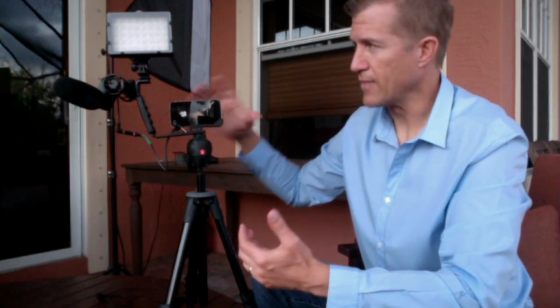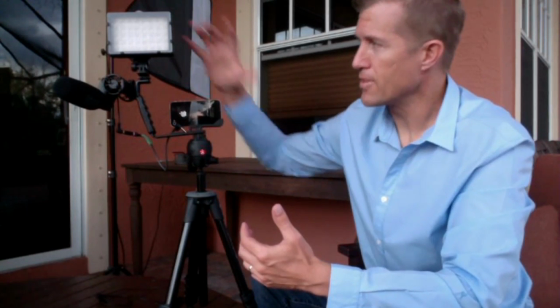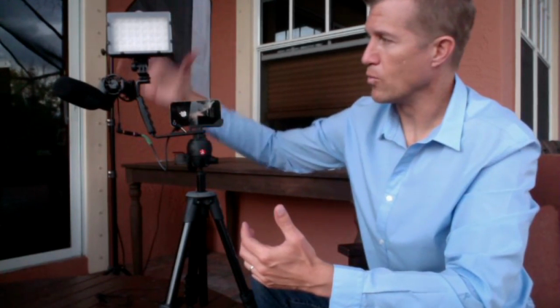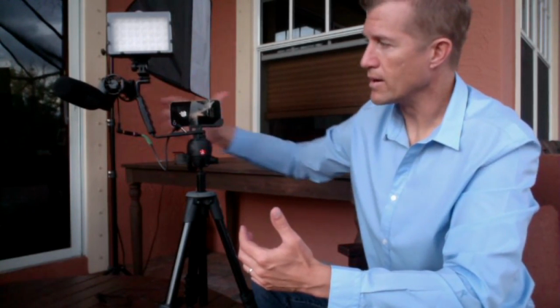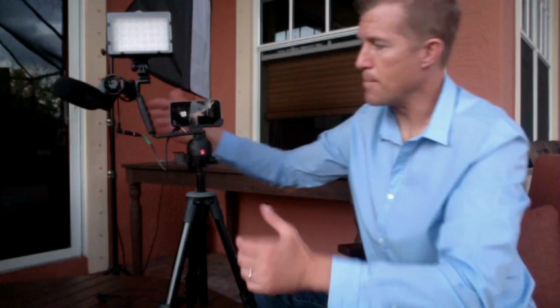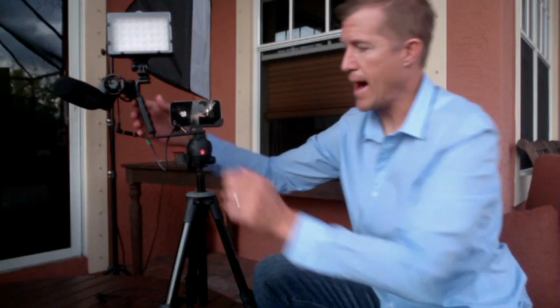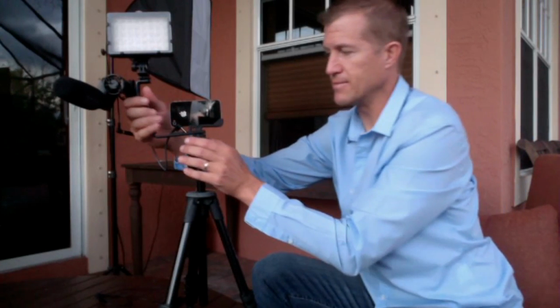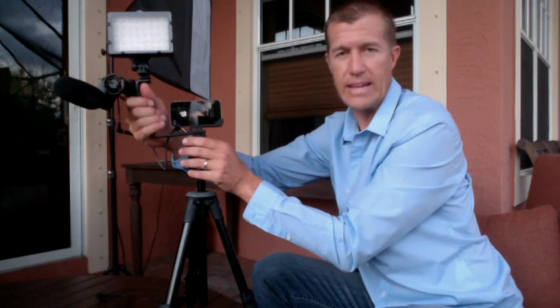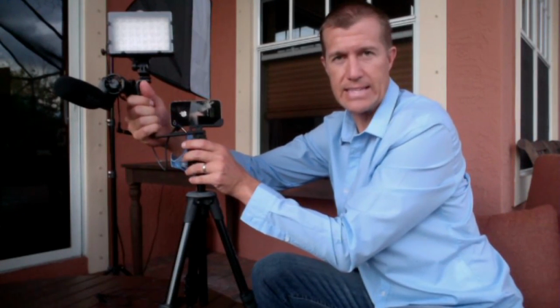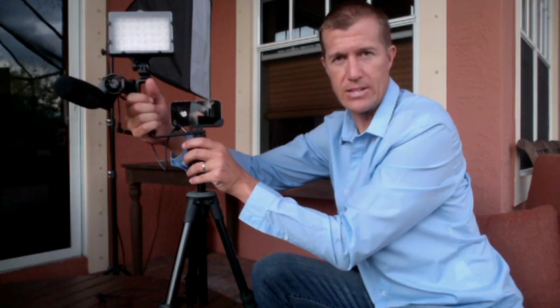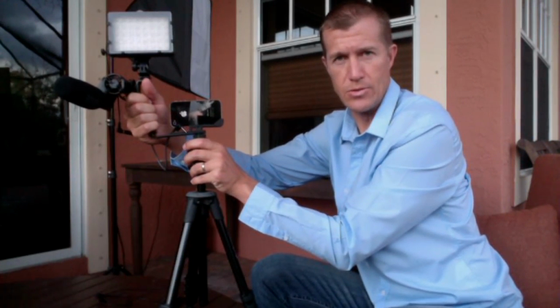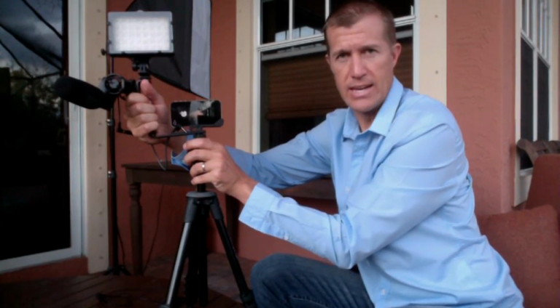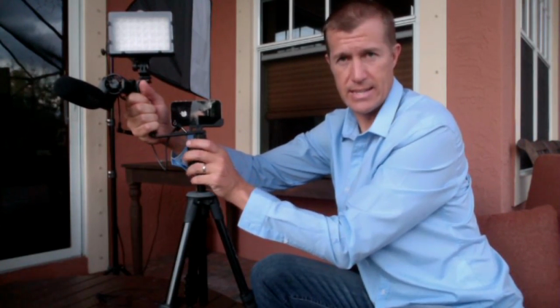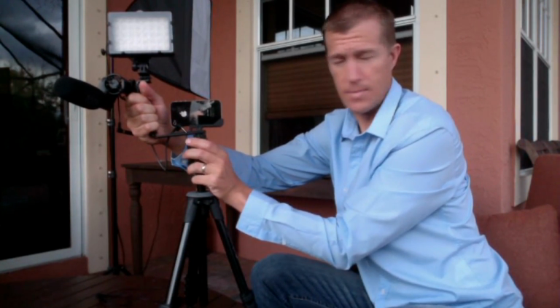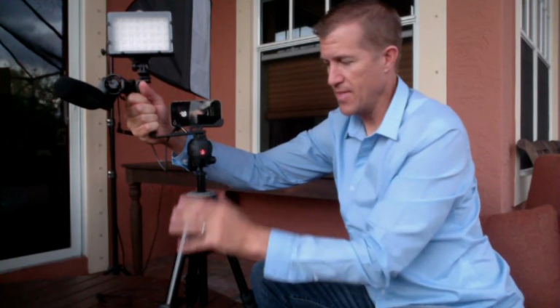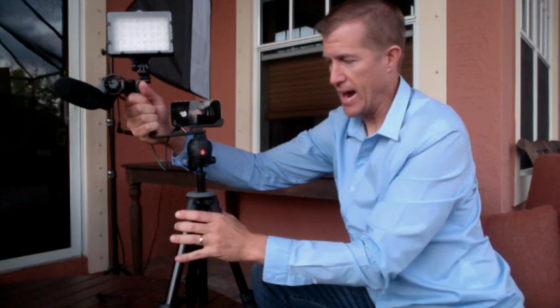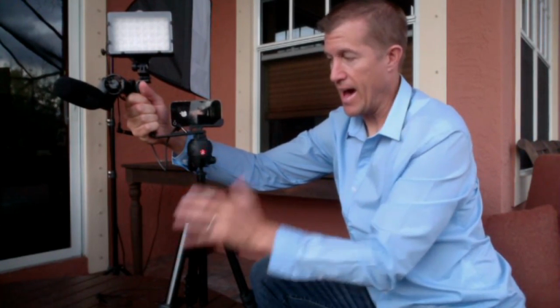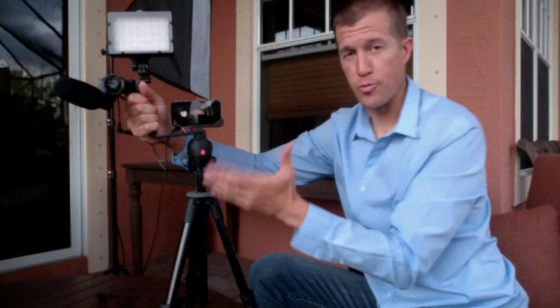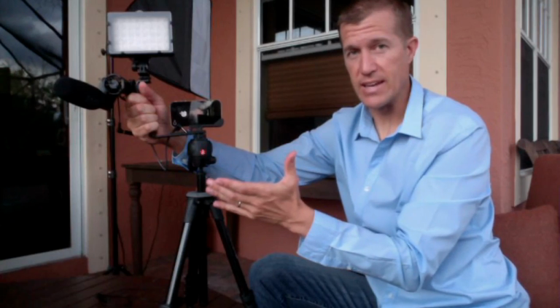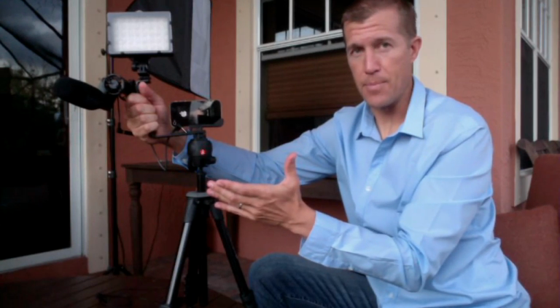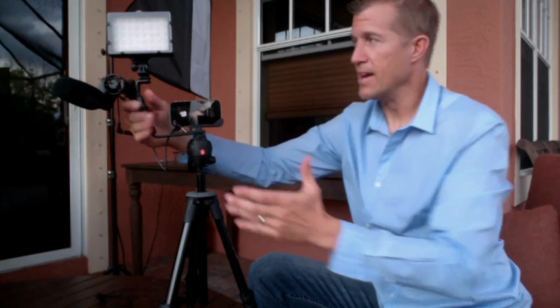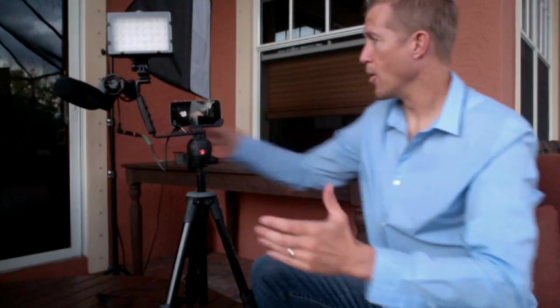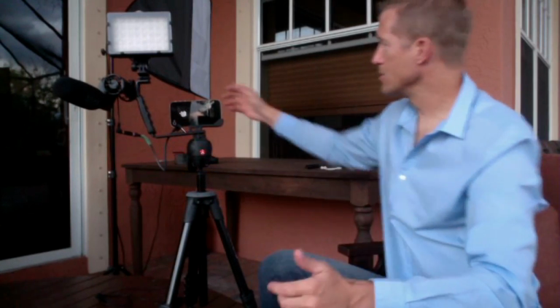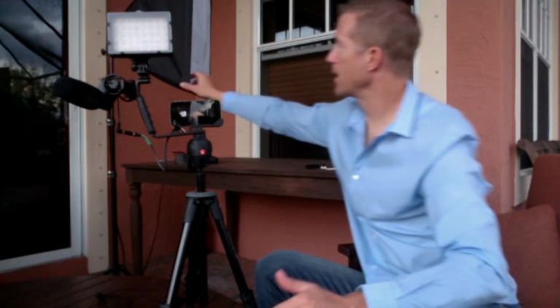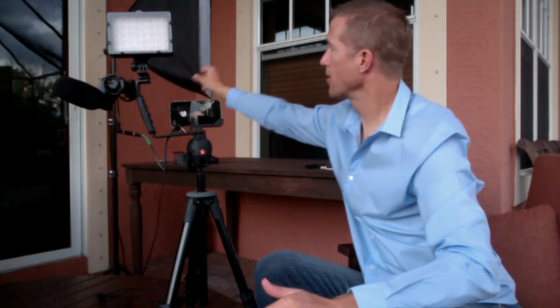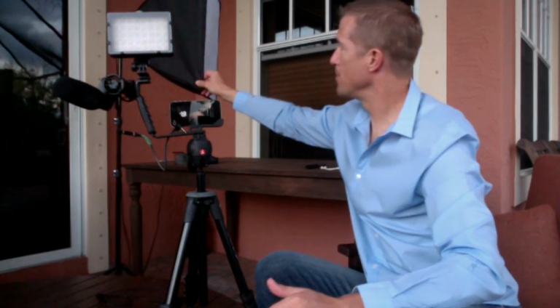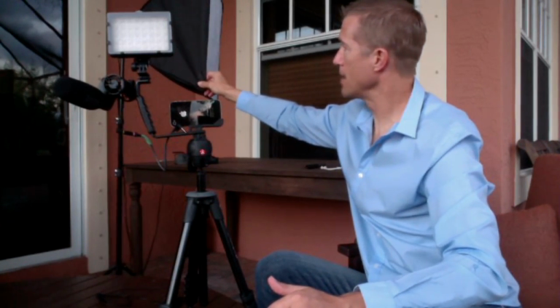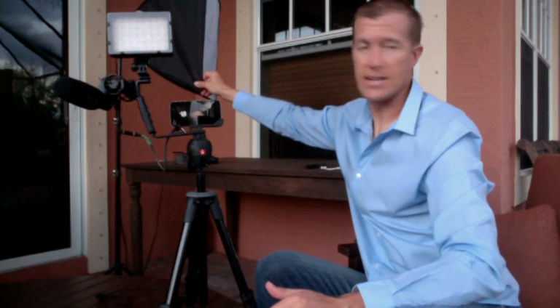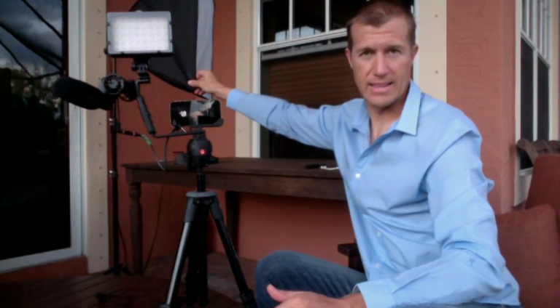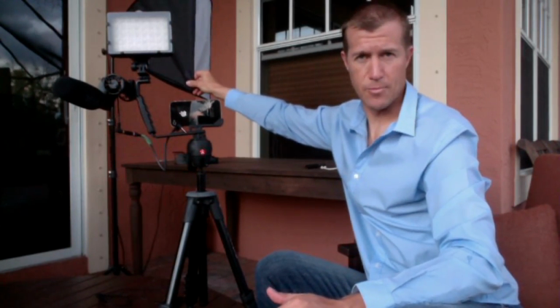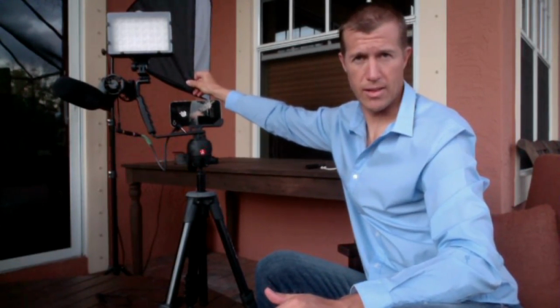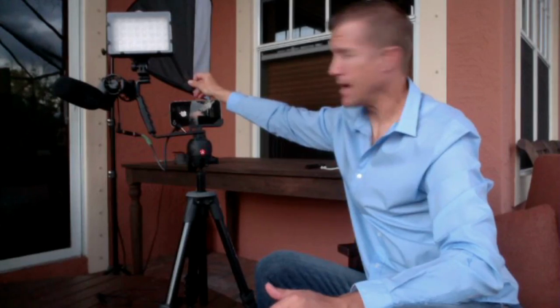I've got everything in one compact, very easy to use system that I have pre-set up. You can use a bigger light box like this, an umbrella light box.